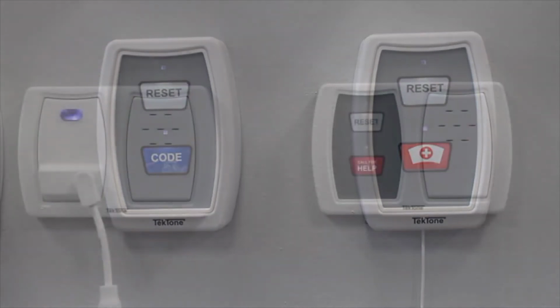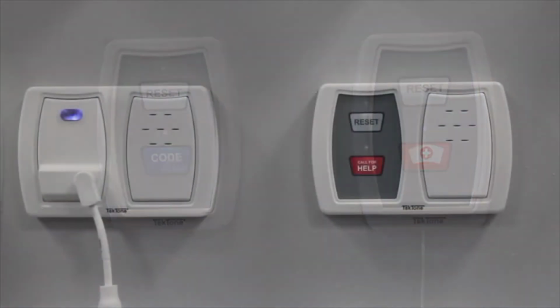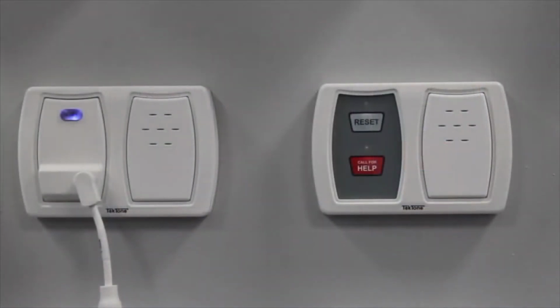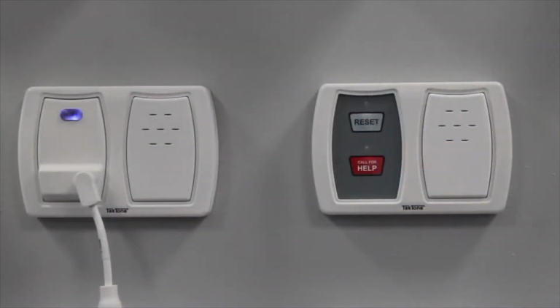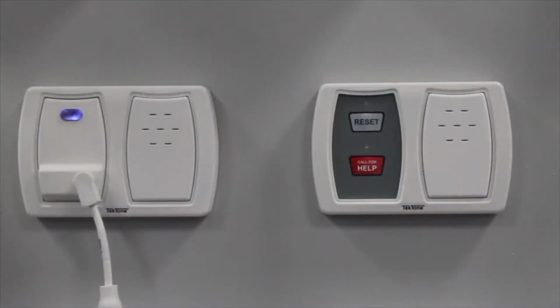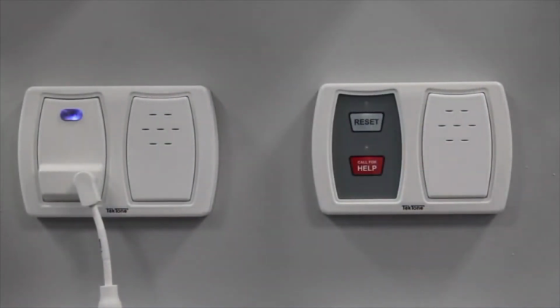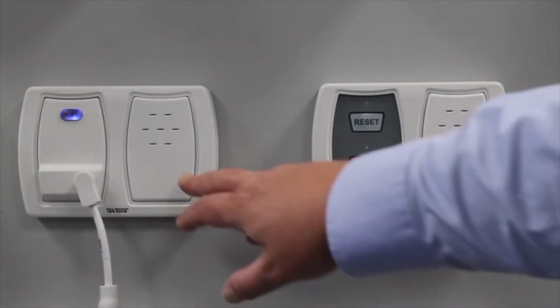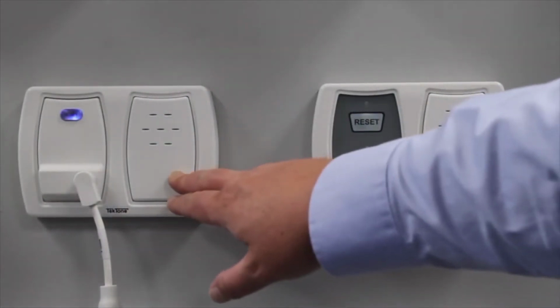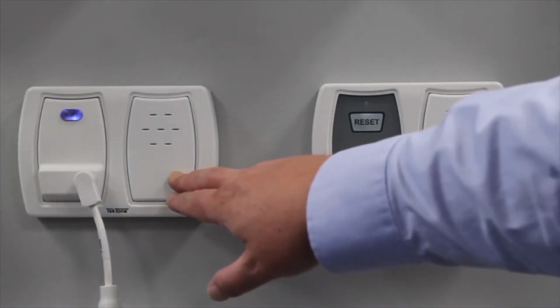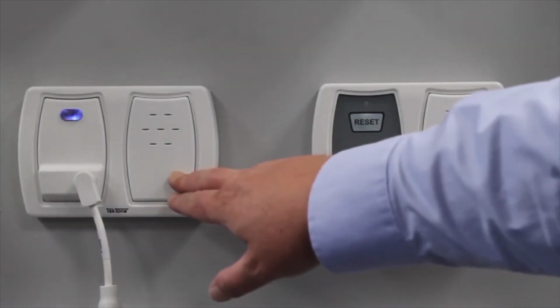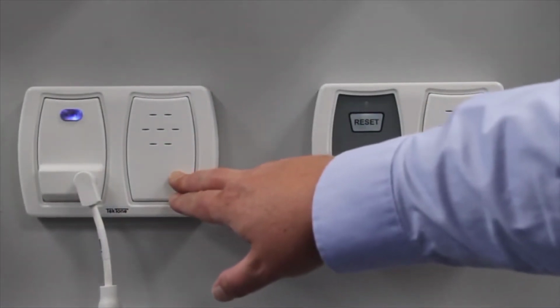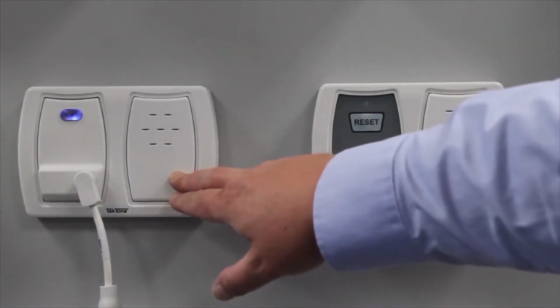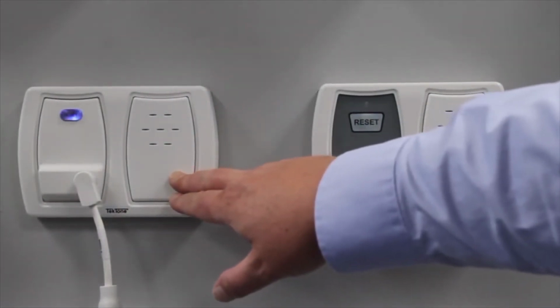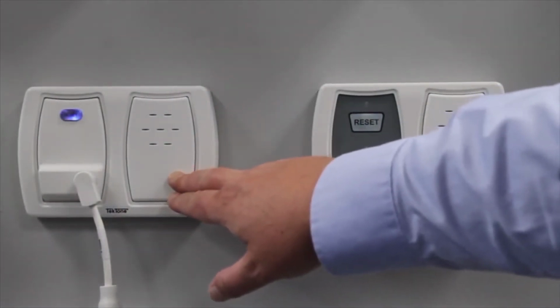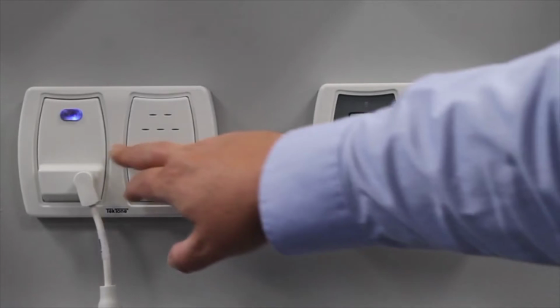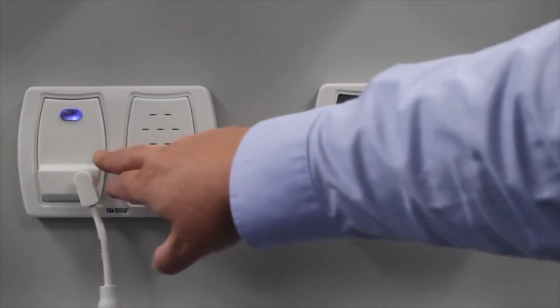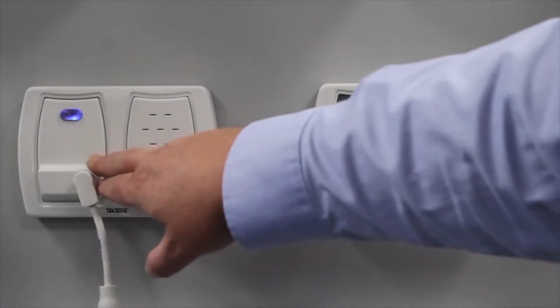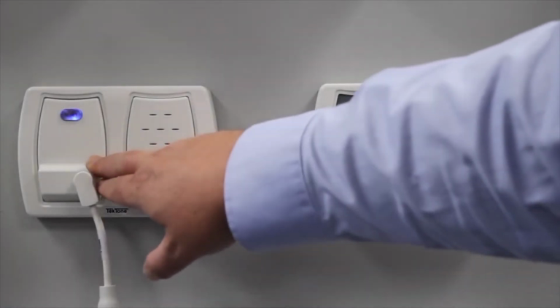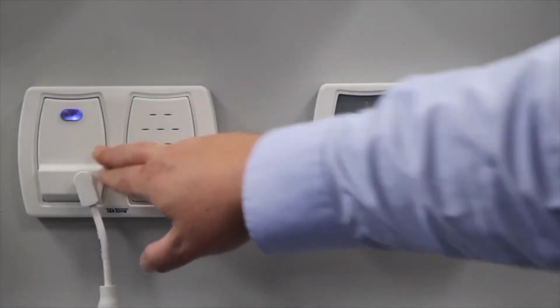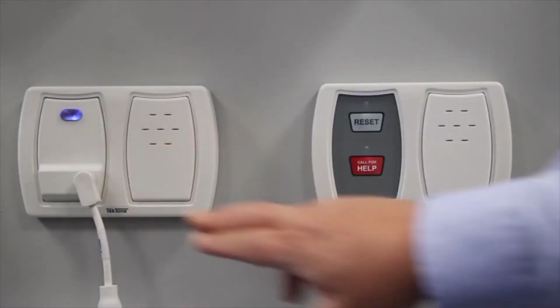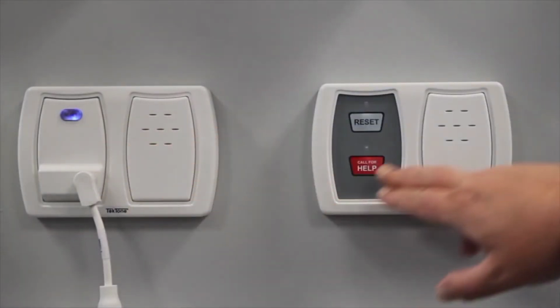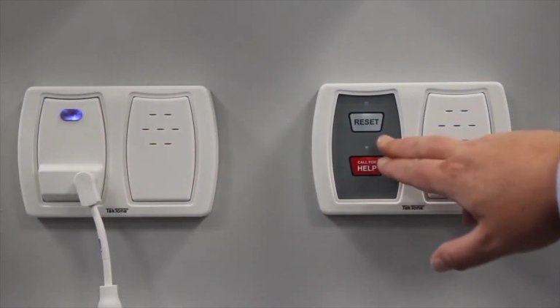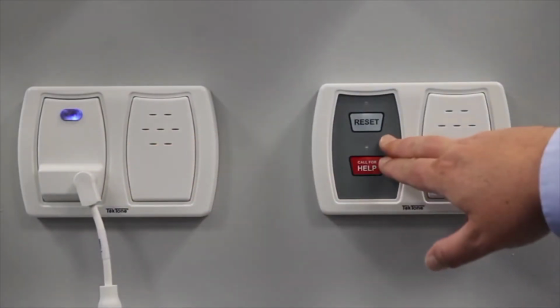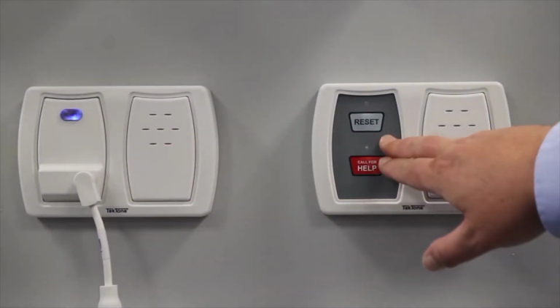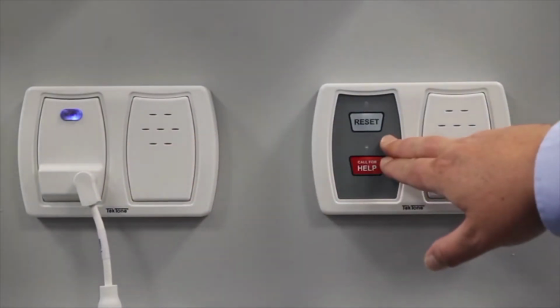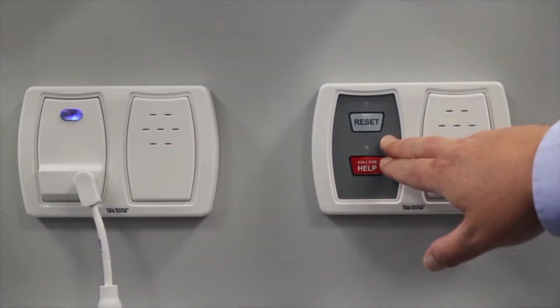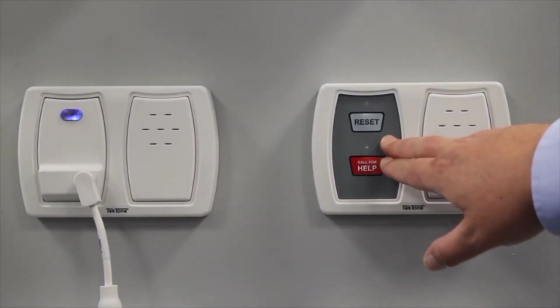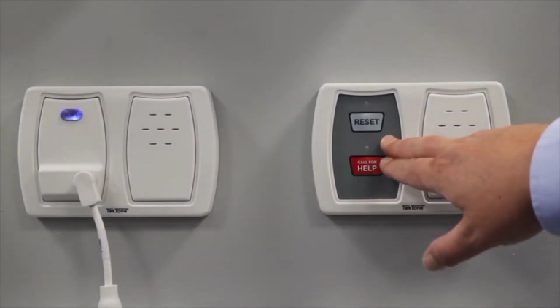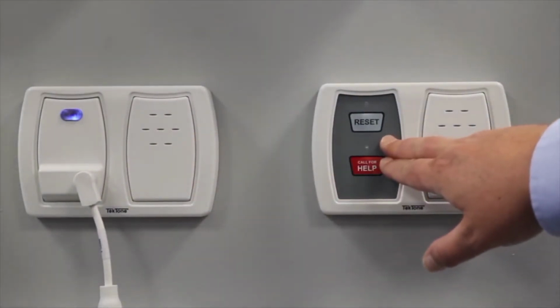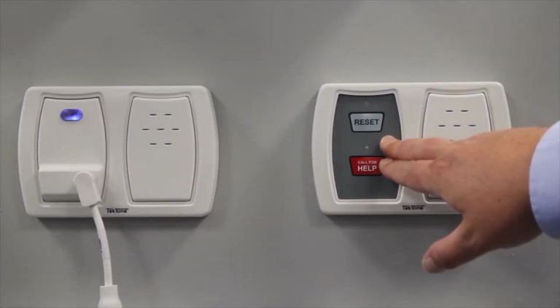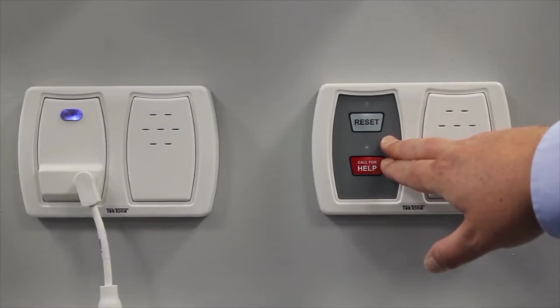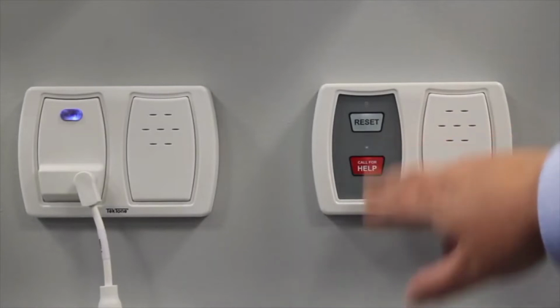Our speaker station can be used to add audio when used in conjunction with our patient station or our two-button customizable peripheral device.